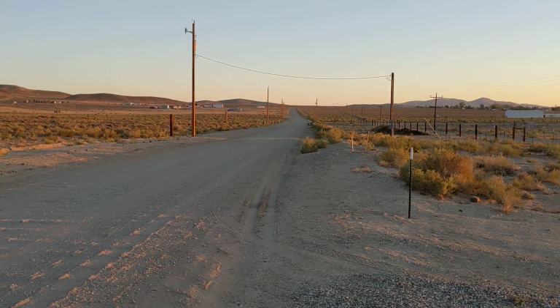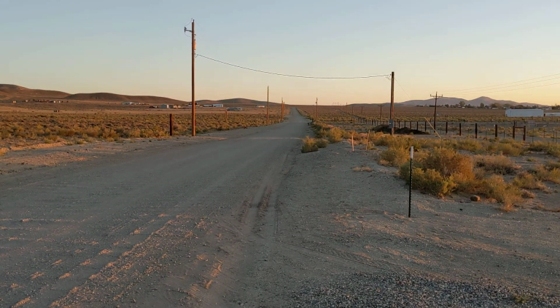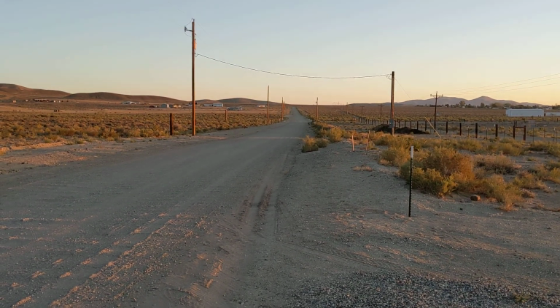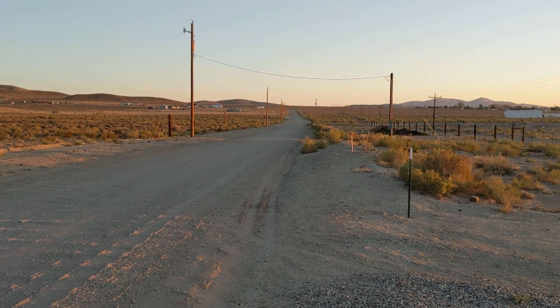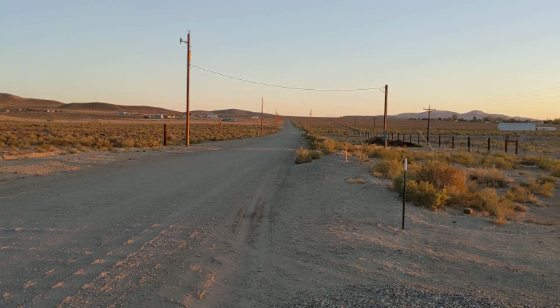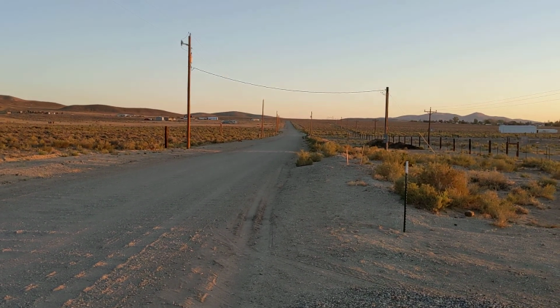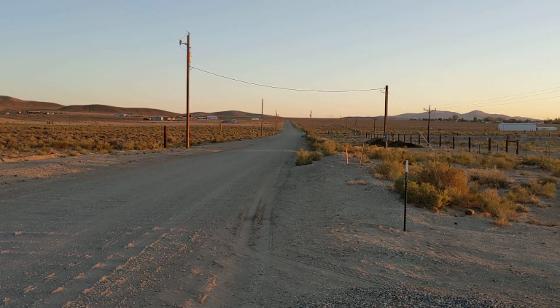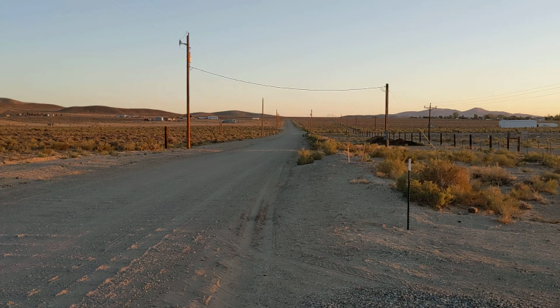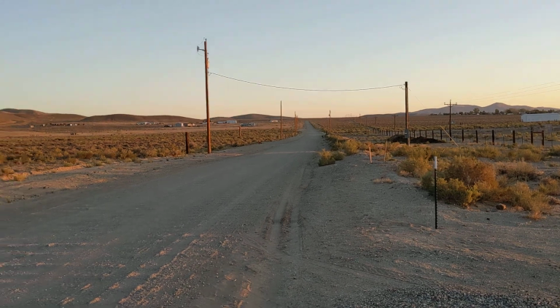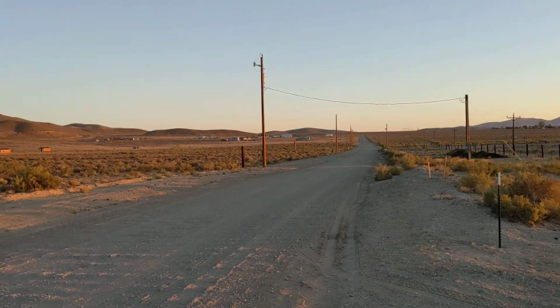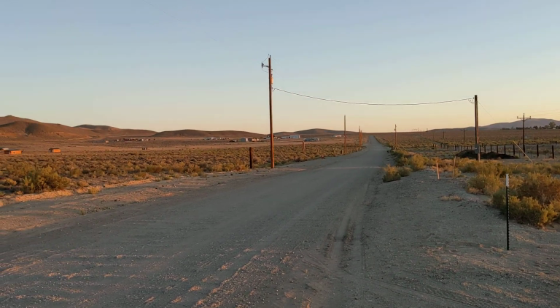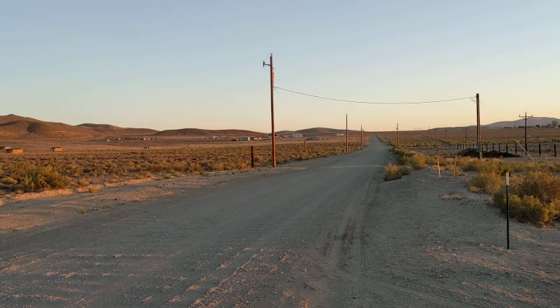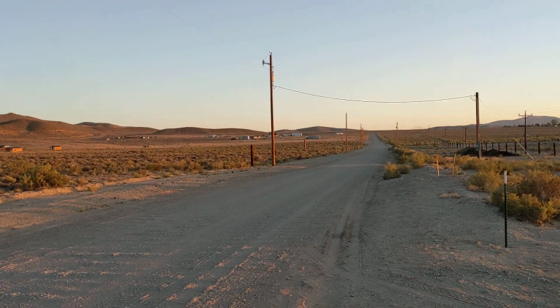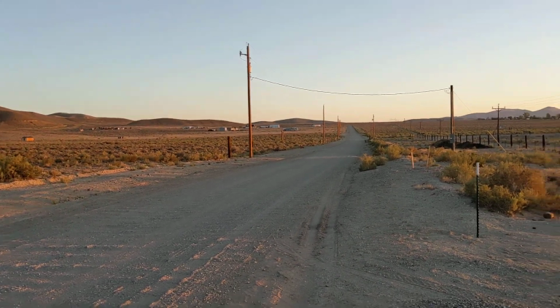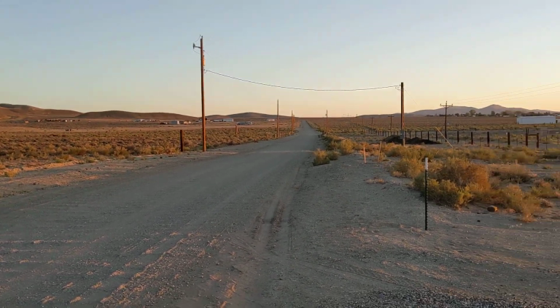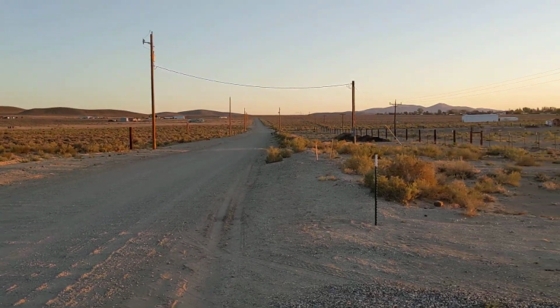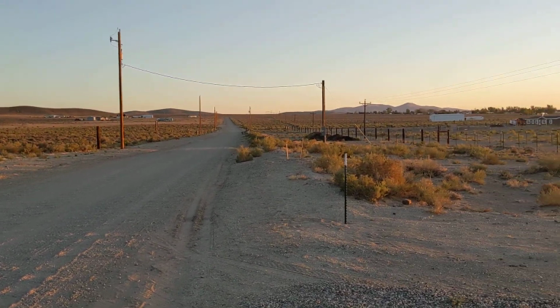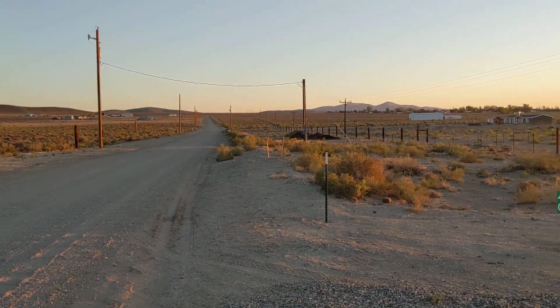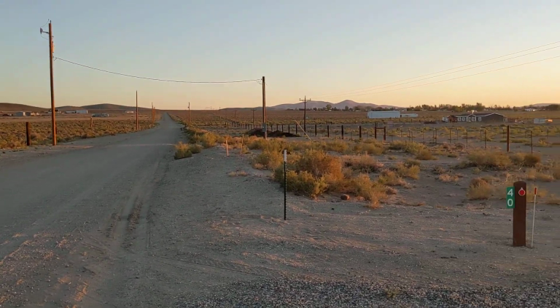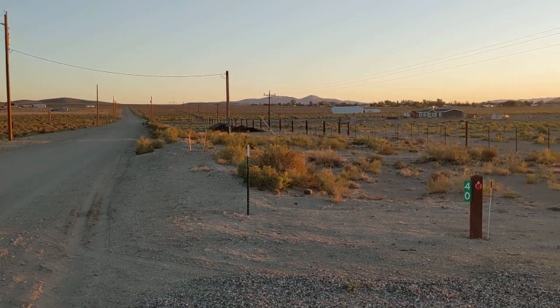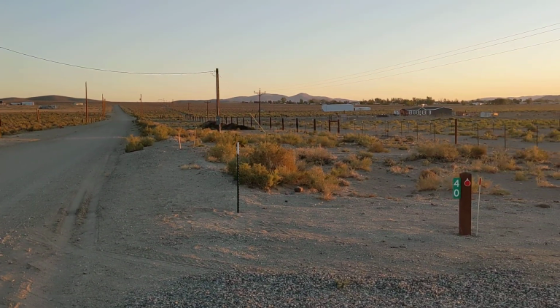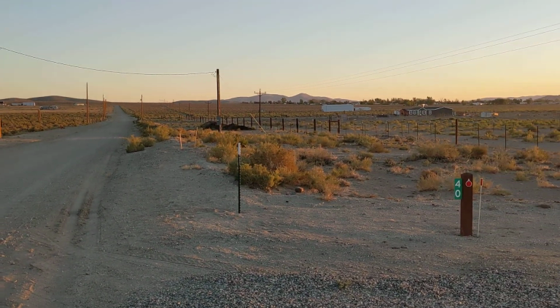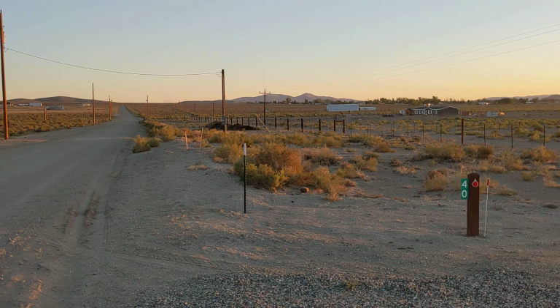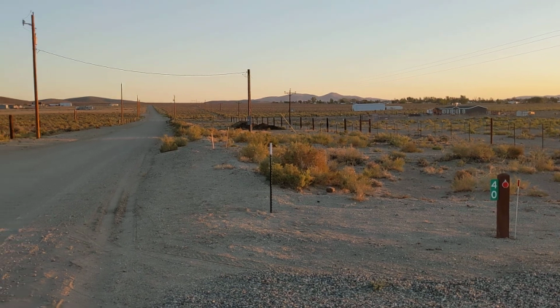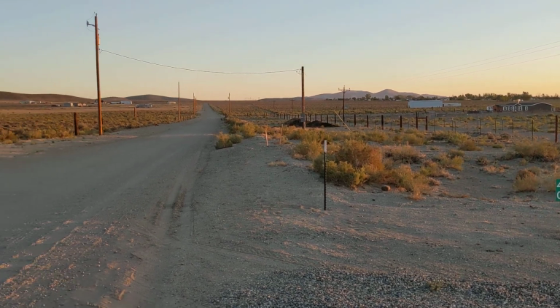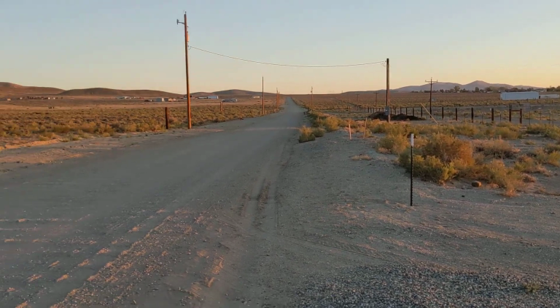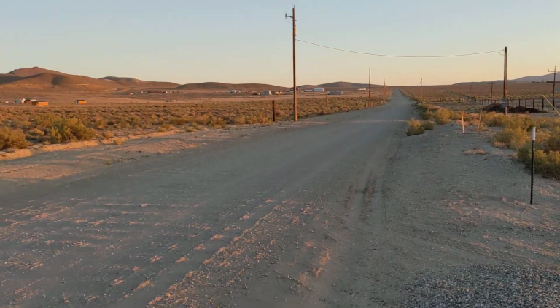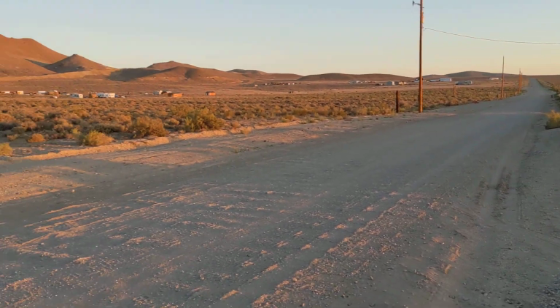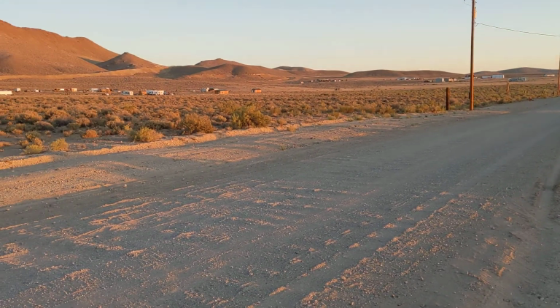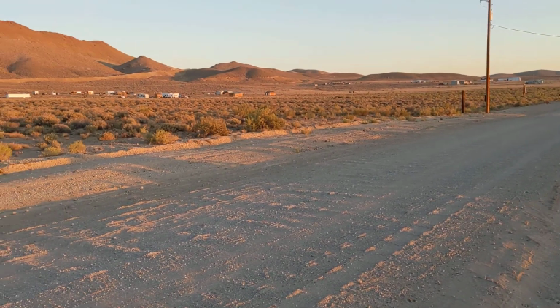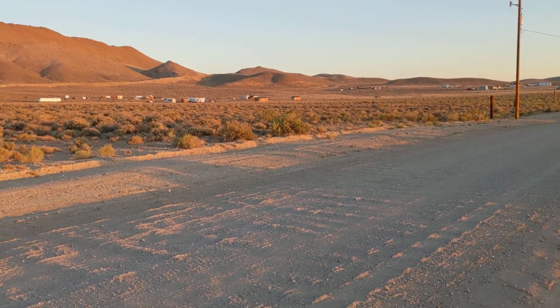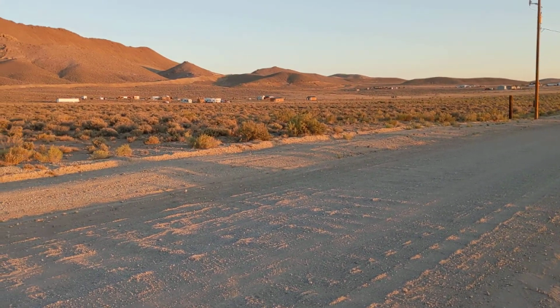That road goes back to the mines. All right Larry, I hope this gives you a little idea of what the heck we're doing out here. Hope you have a great one, and after you see this, when you get a moment, give me a call. Take care, buddy.